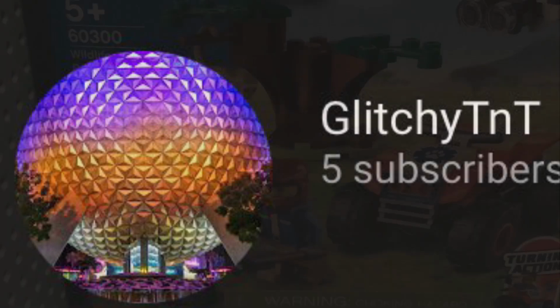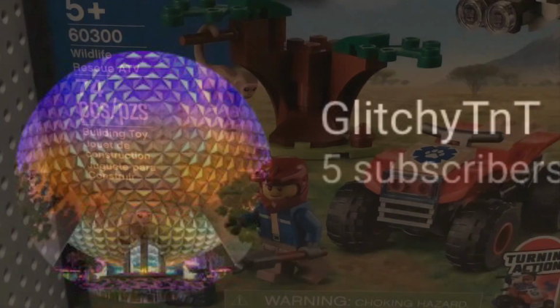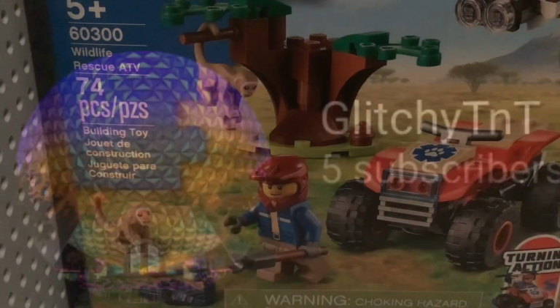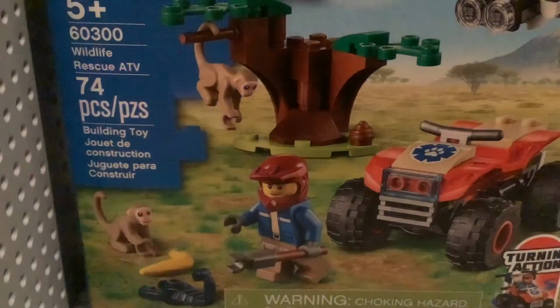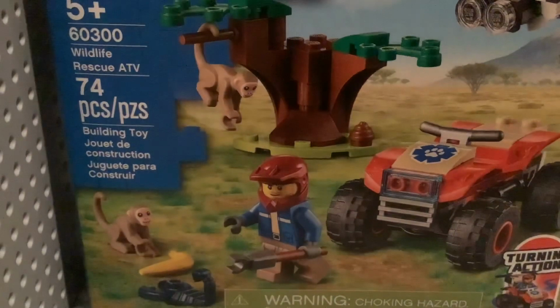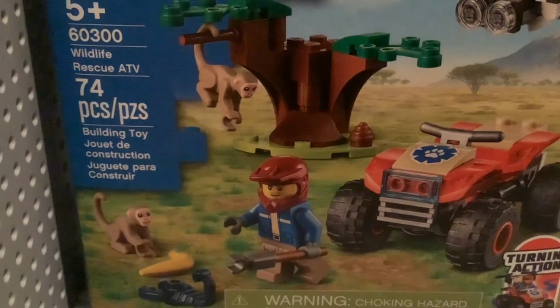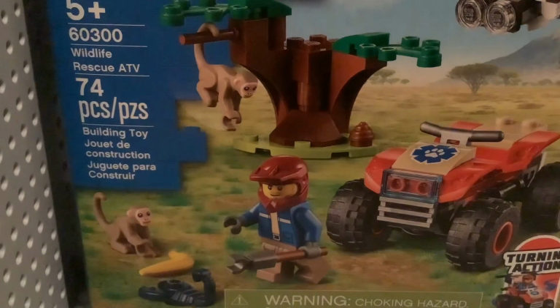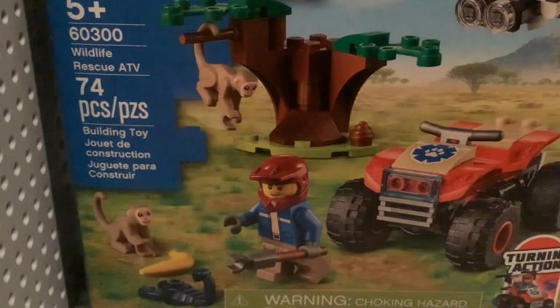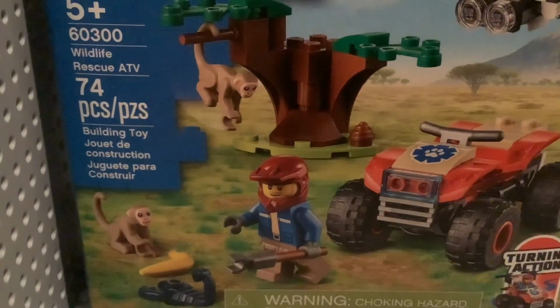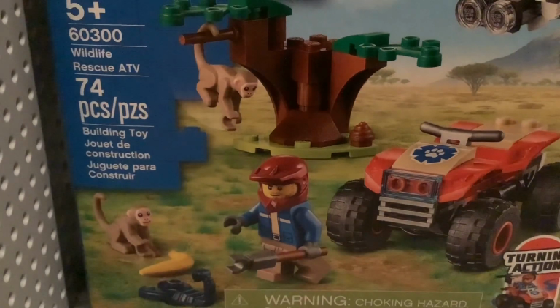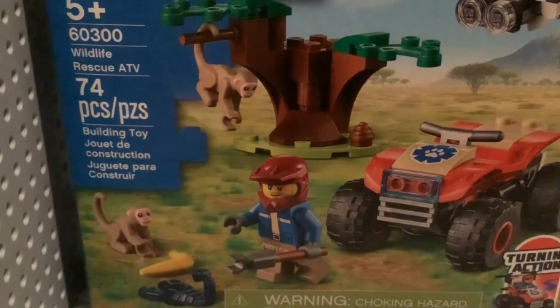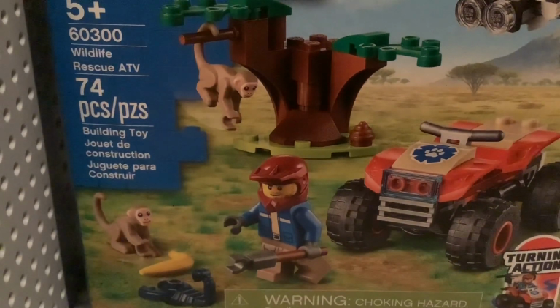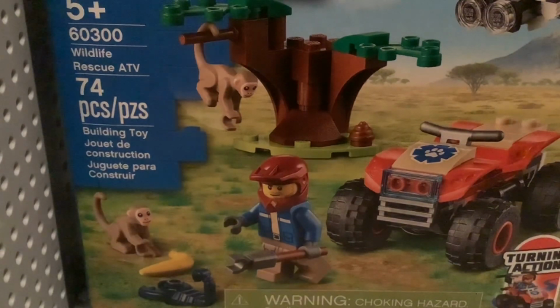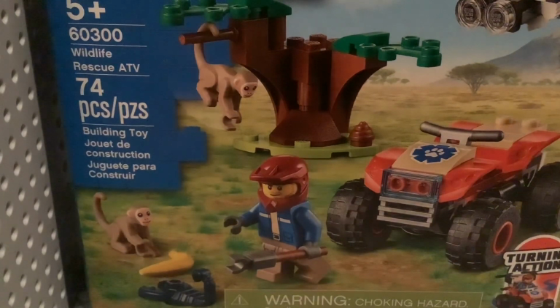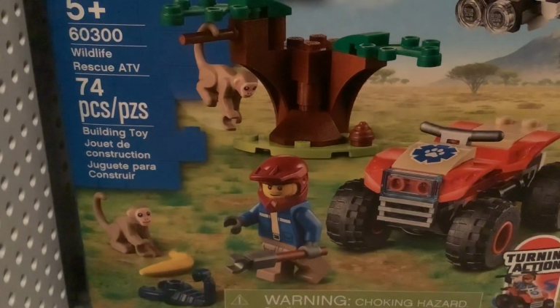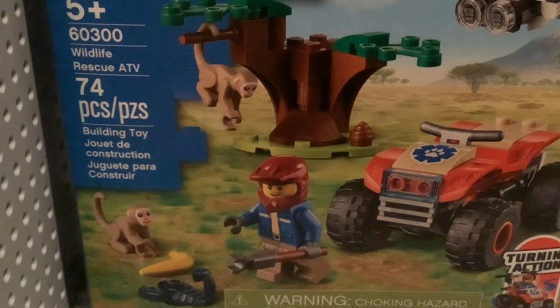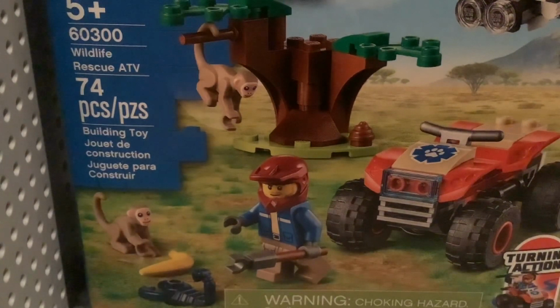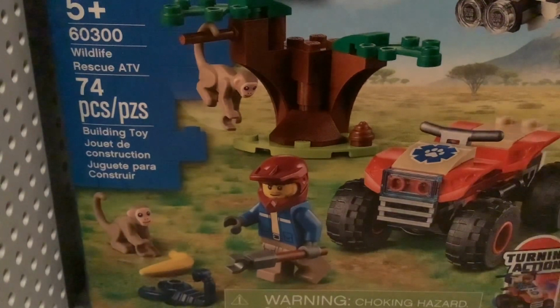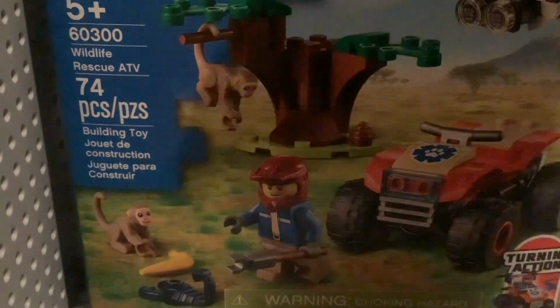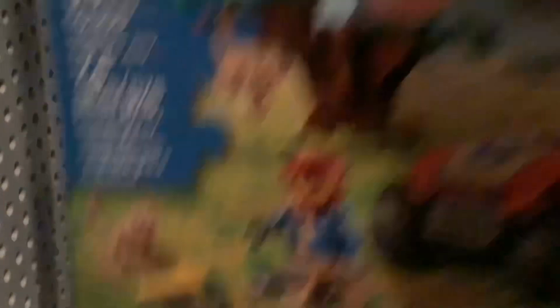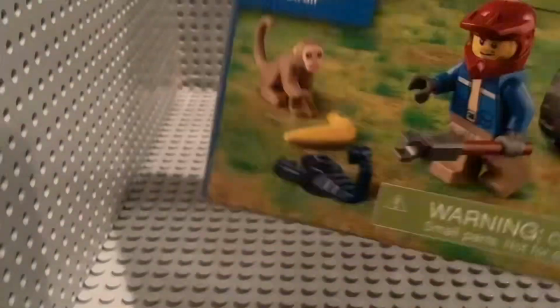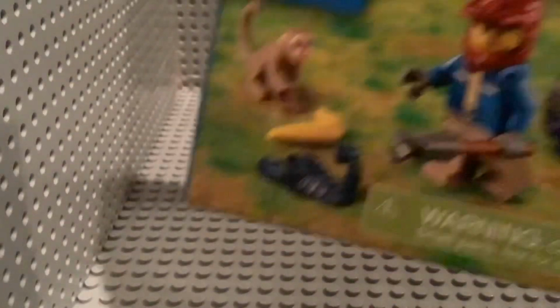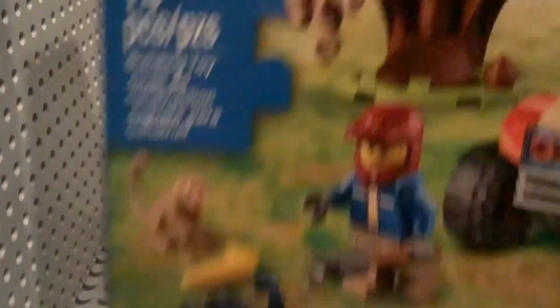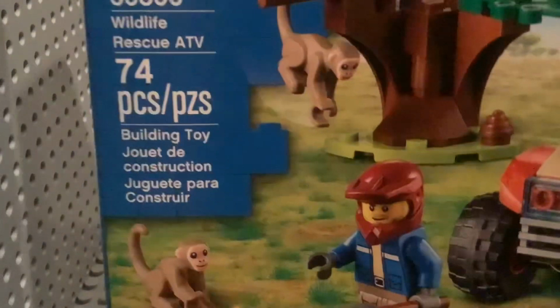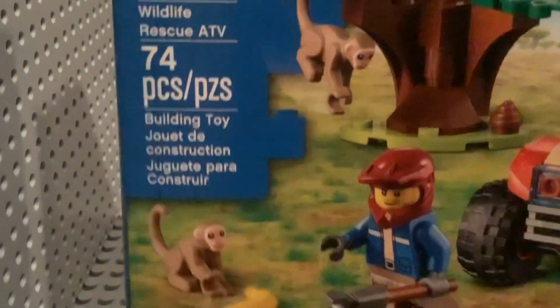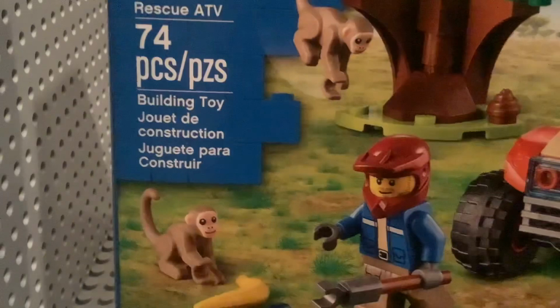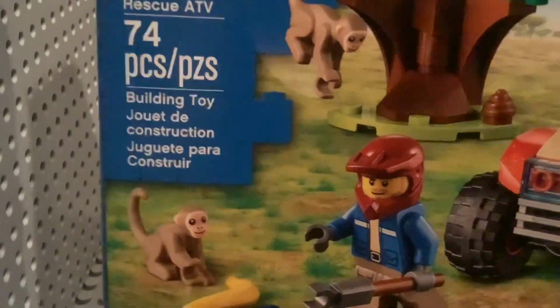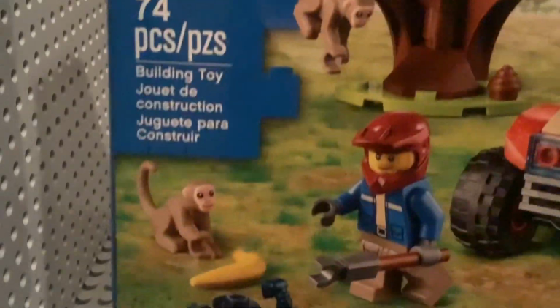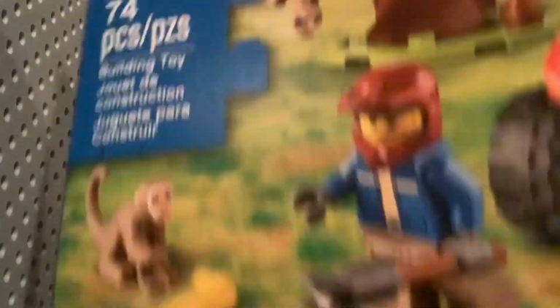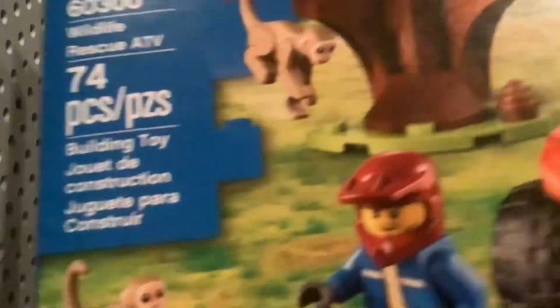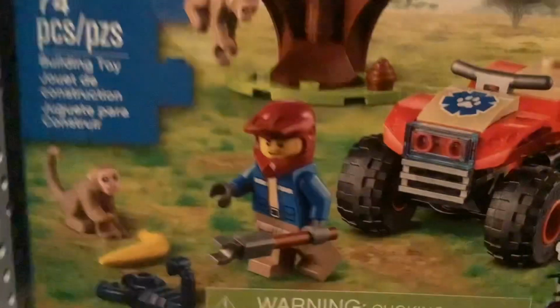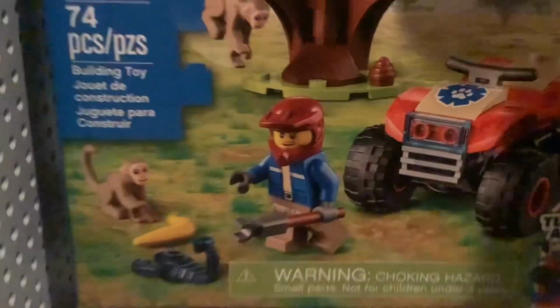Yo, what's up guys, it's Nate, or GlitchyTNT, and today we are looking at the Lego City Wildlife Rescue ATV.